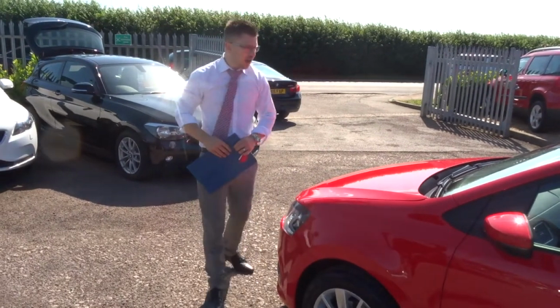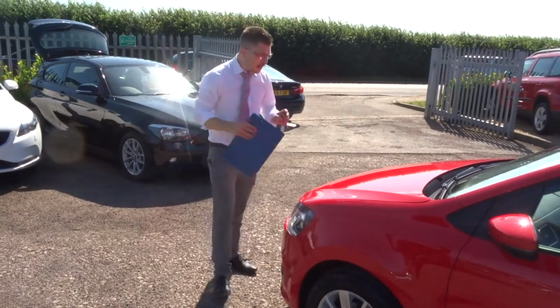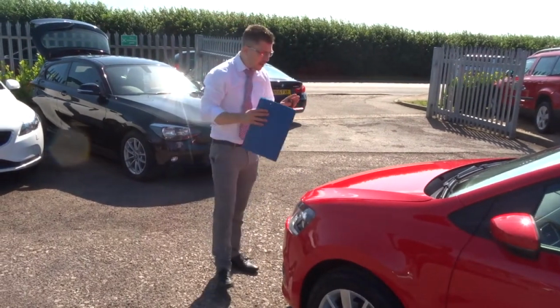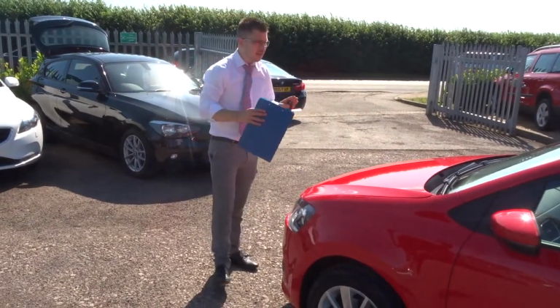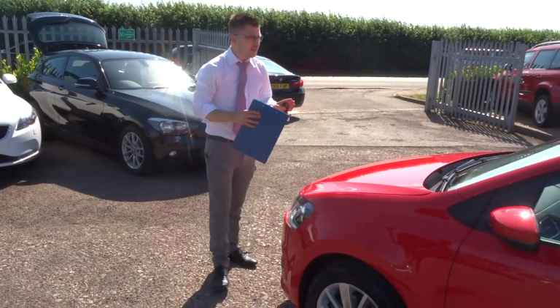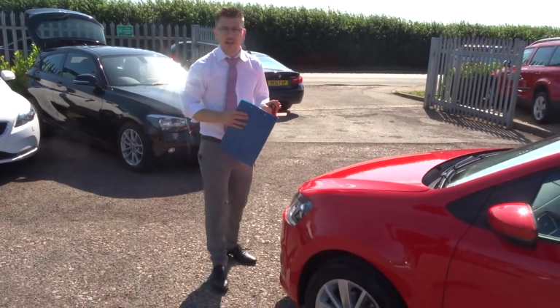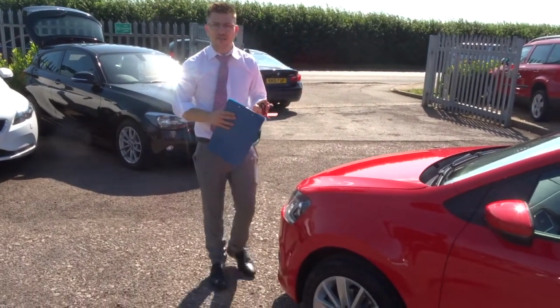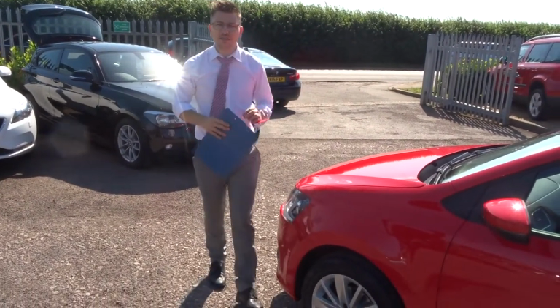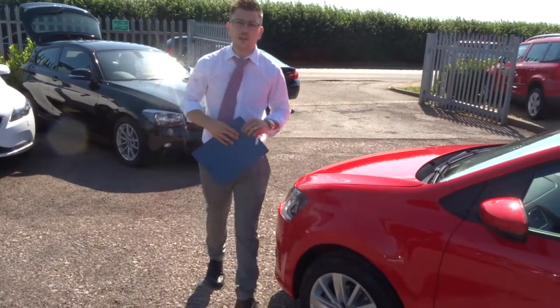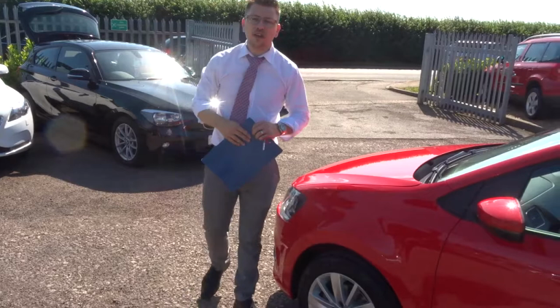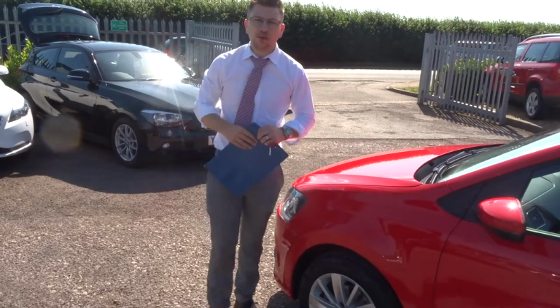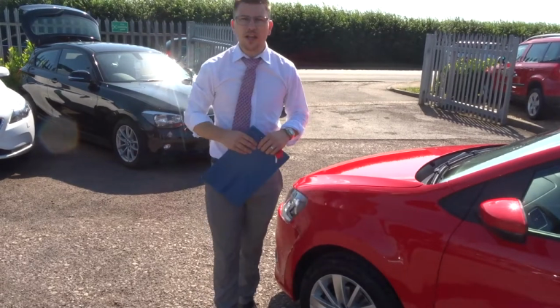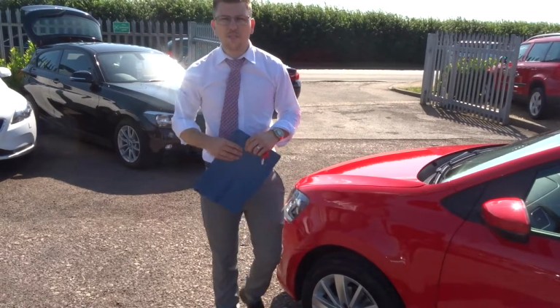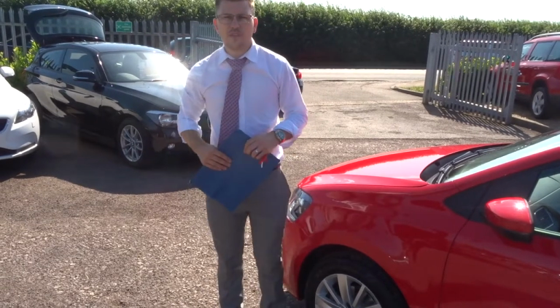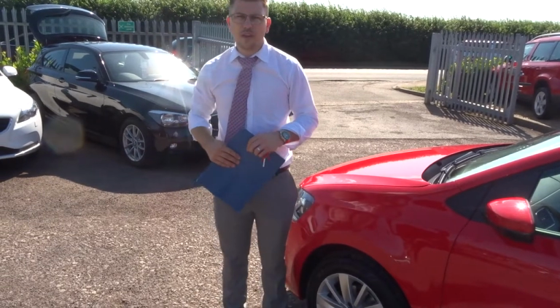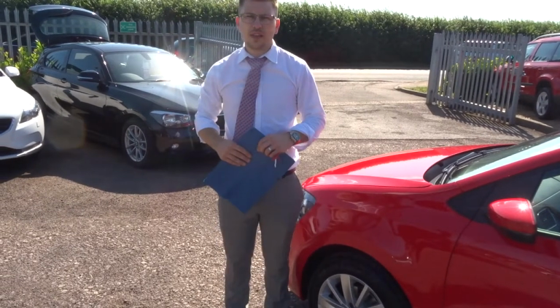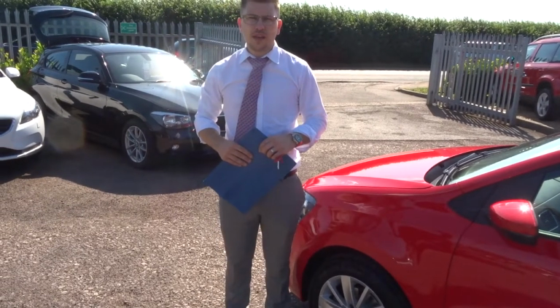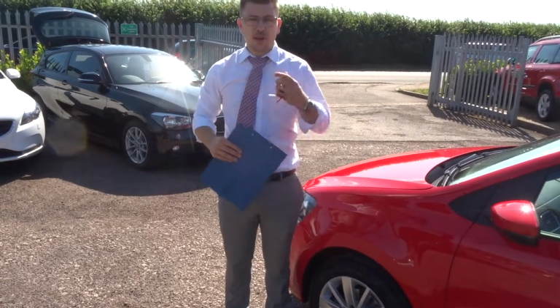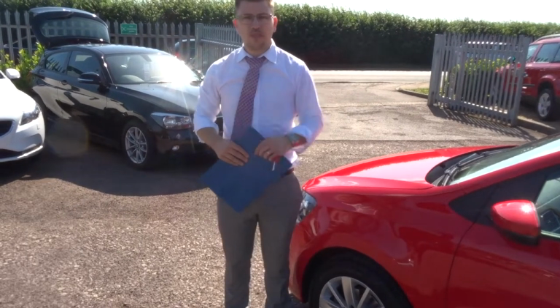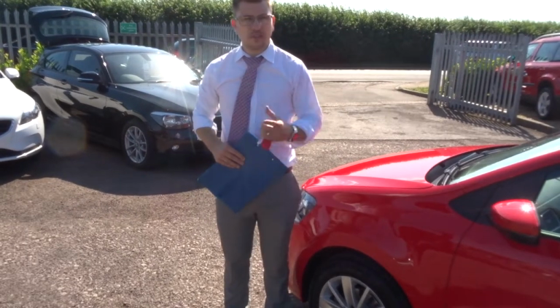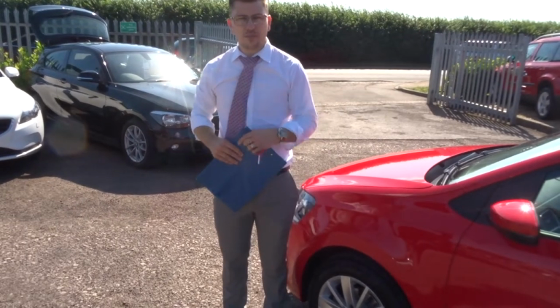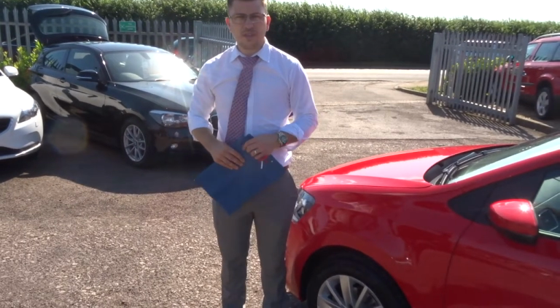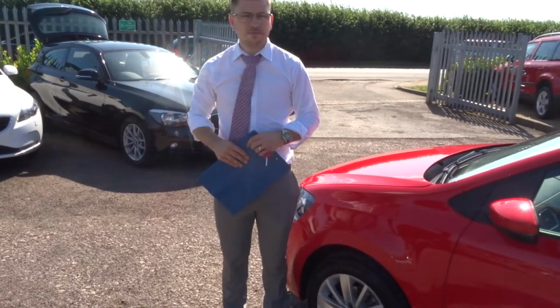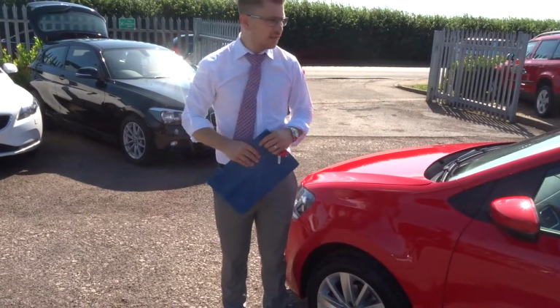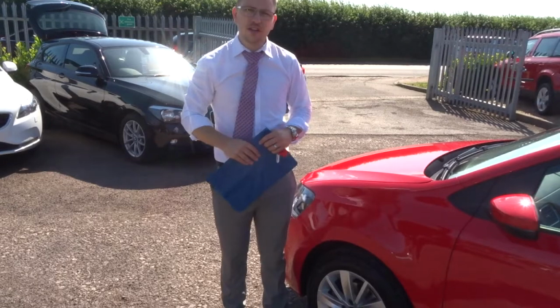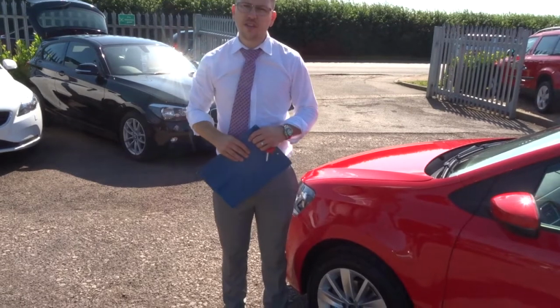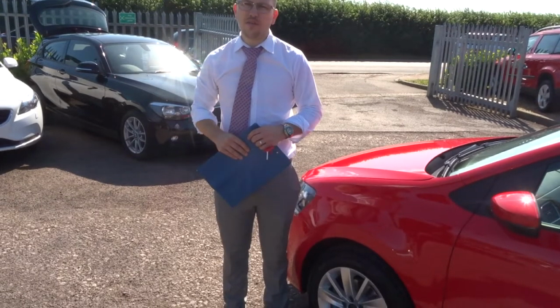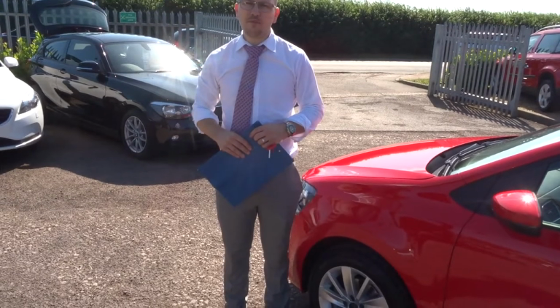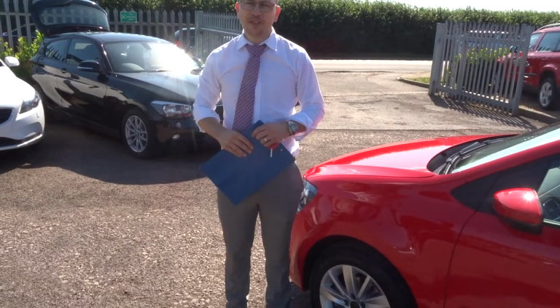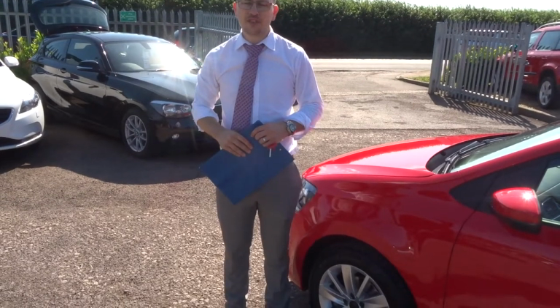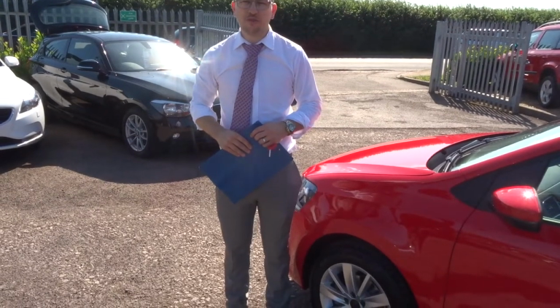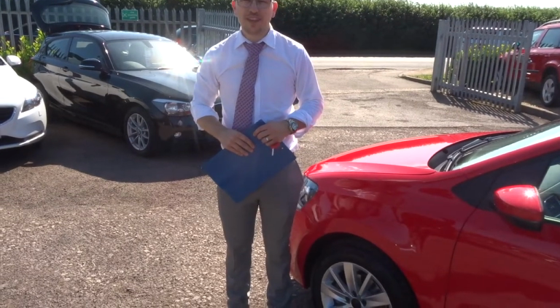I really can't see this car hanging around for very long. We're located in Barford in Warwick. My name's Tom, my father's called Kevin. If this car does fit the bill for you, give us a call. Thank you.